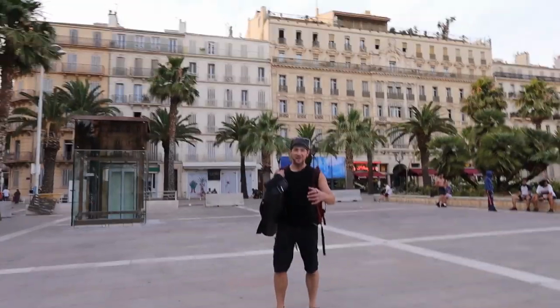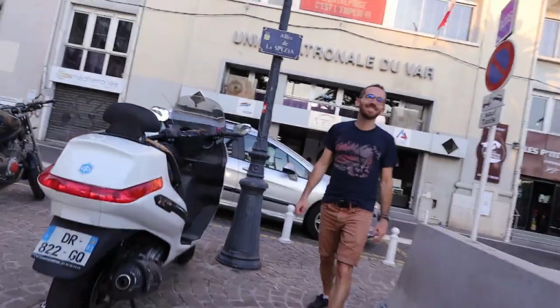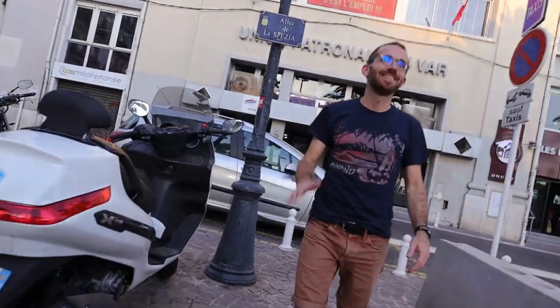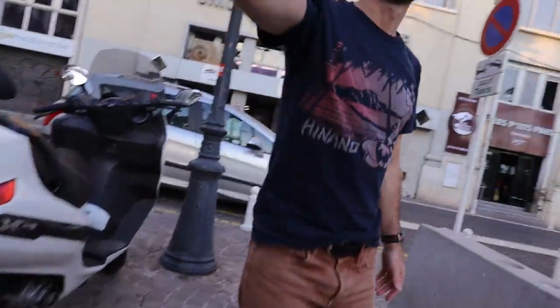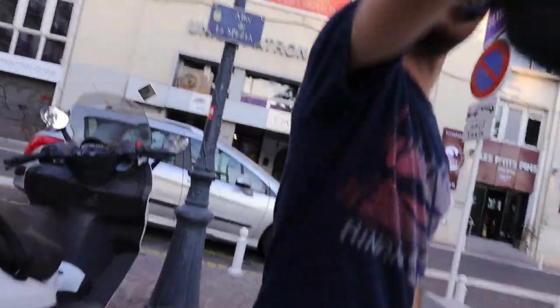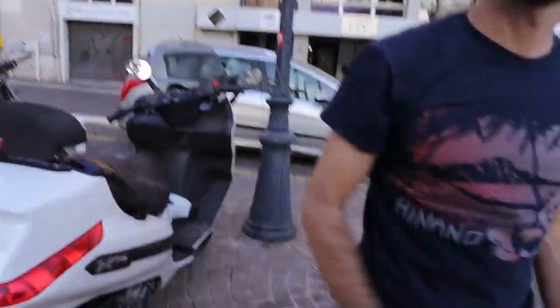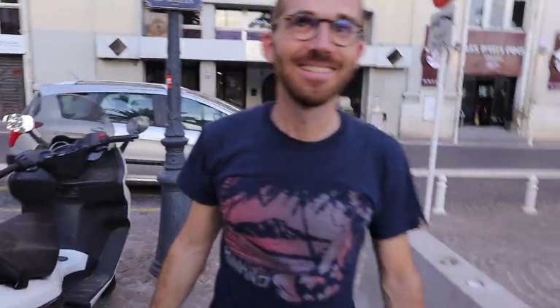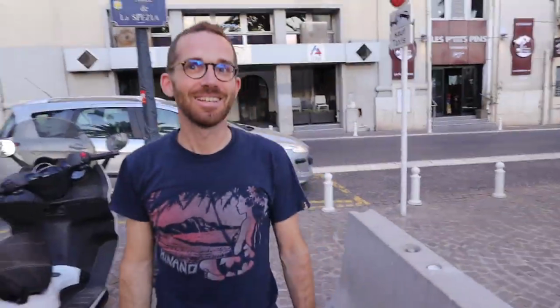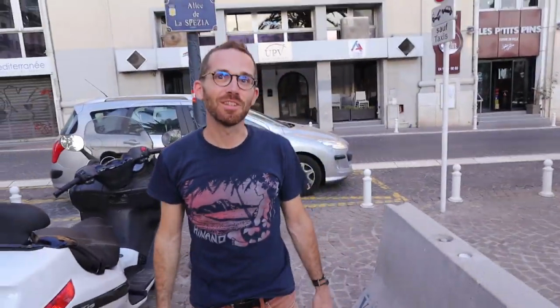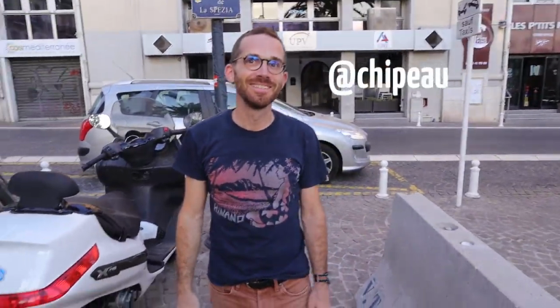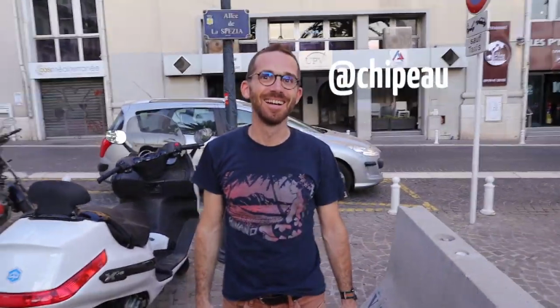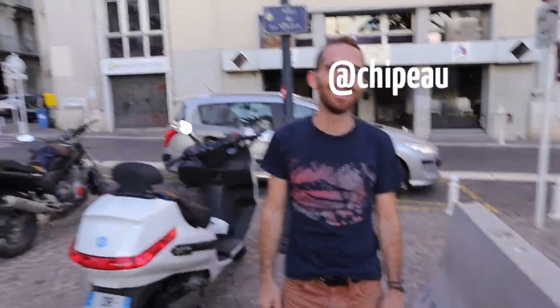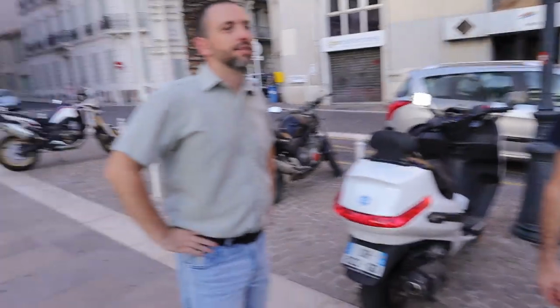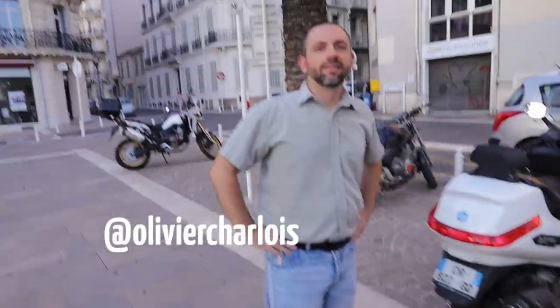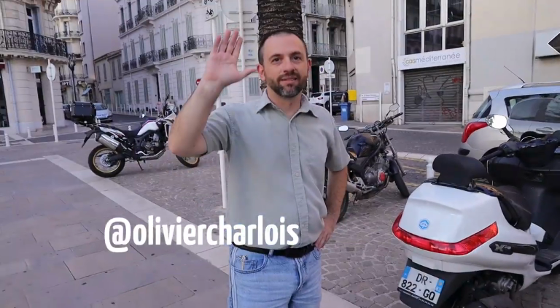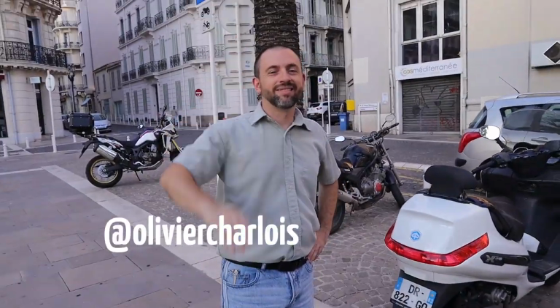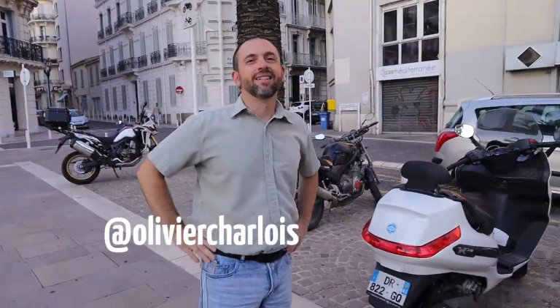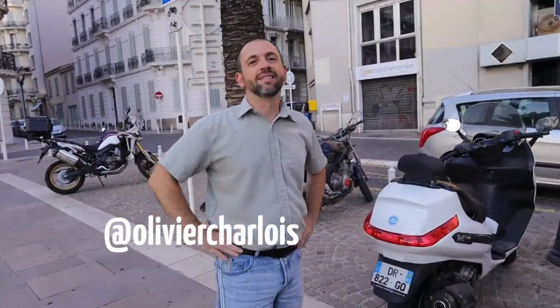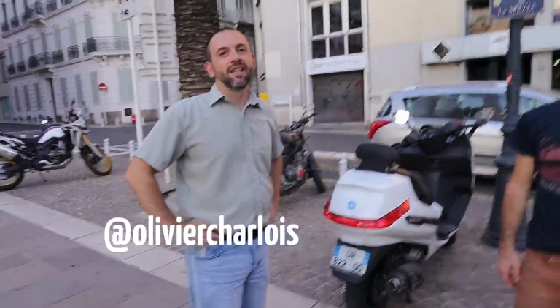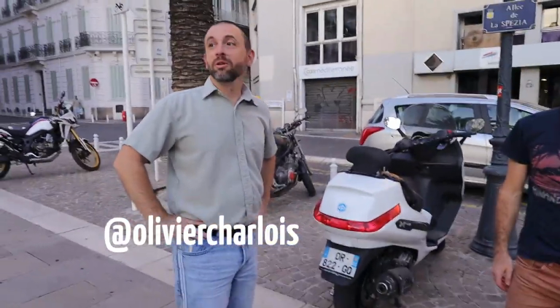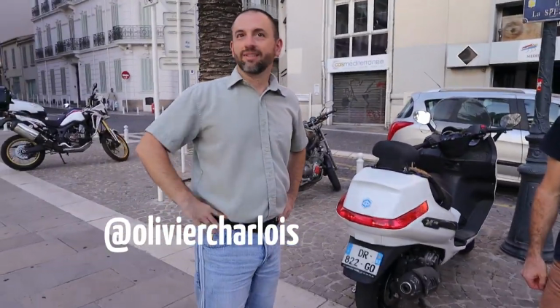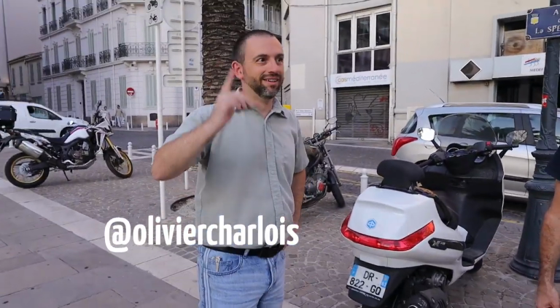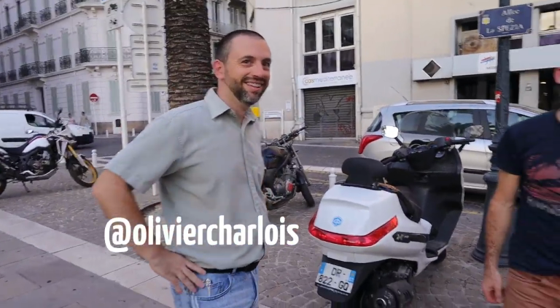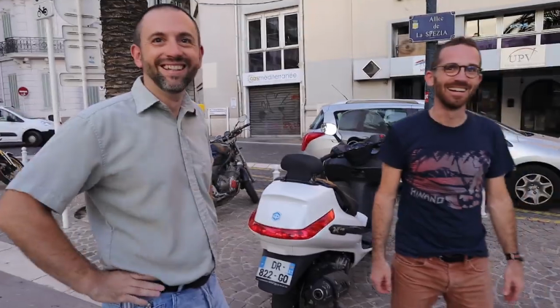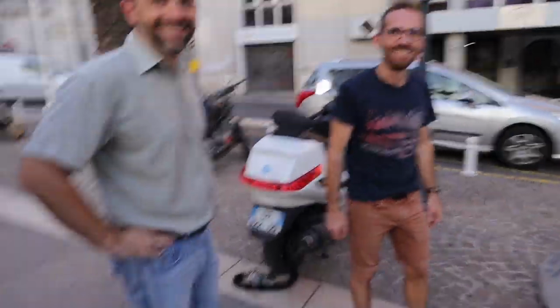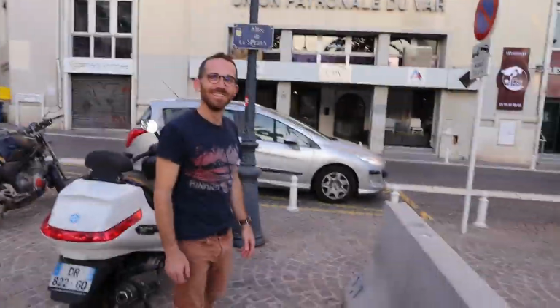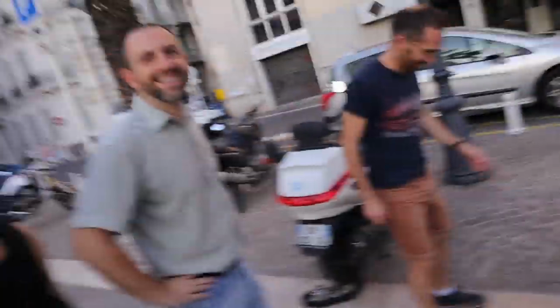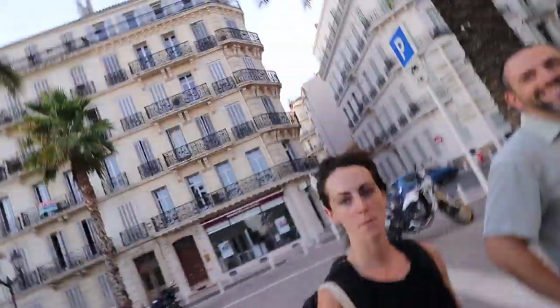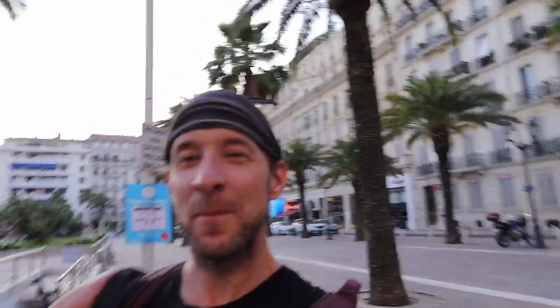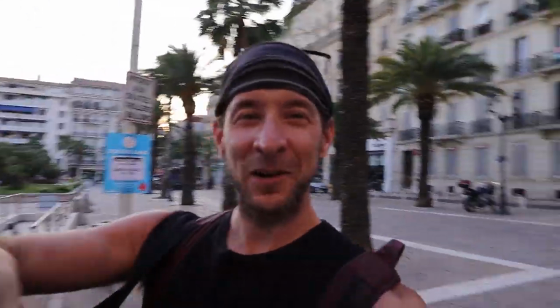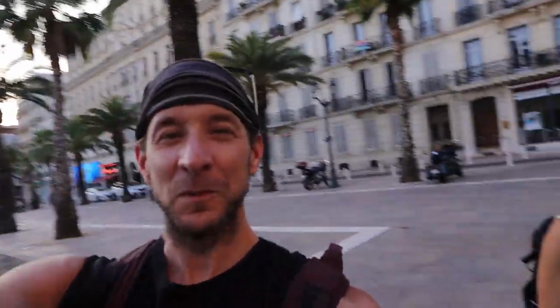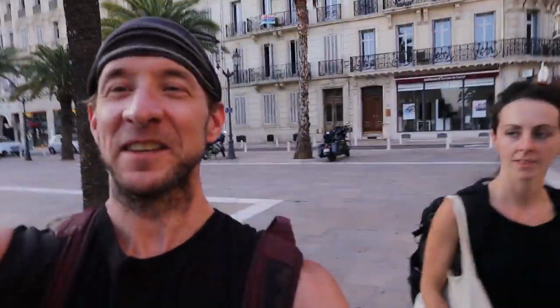Hey guys! Hello, hello! How are you? I'm David. Here's Olivier who will be our guide tonight. Hello world!